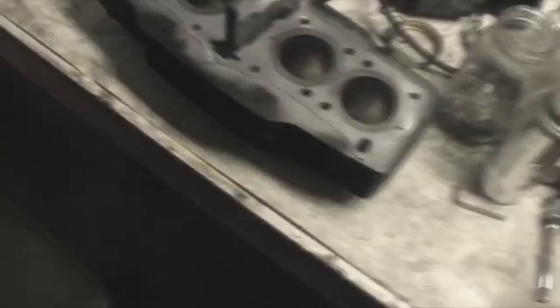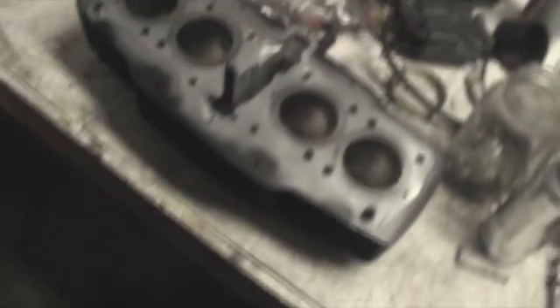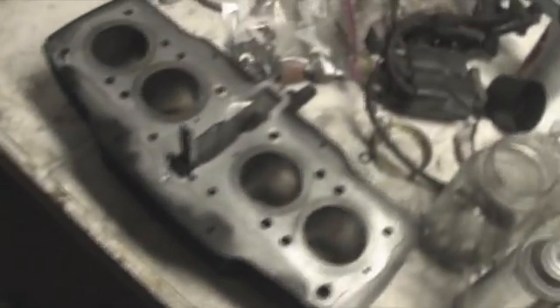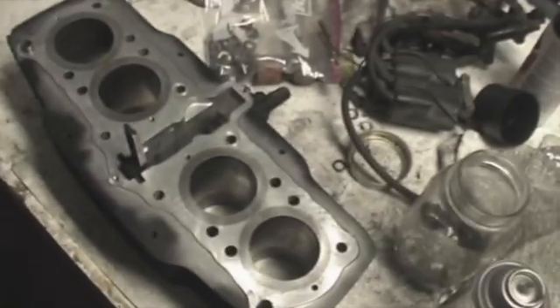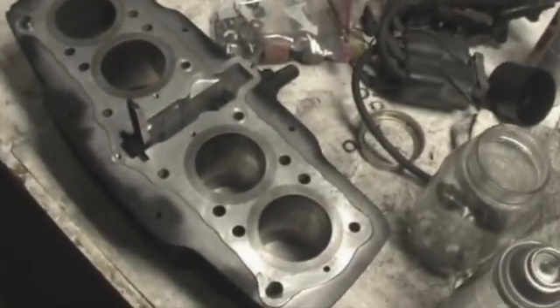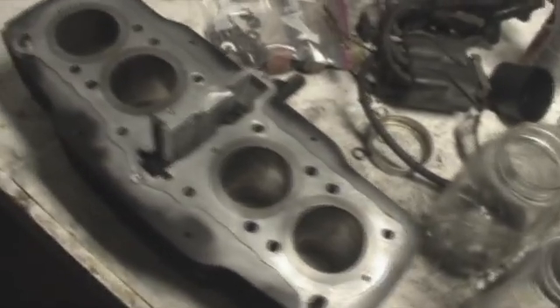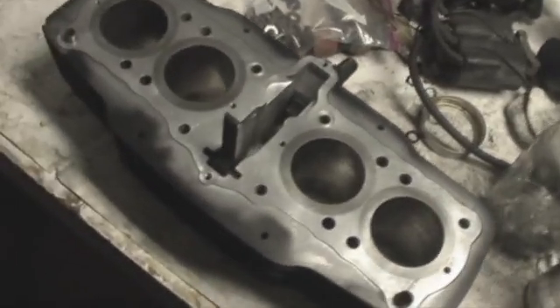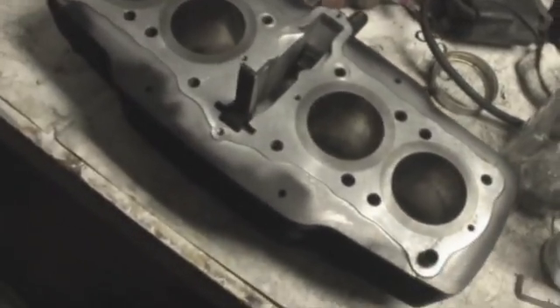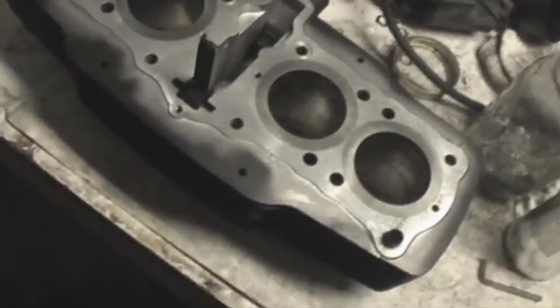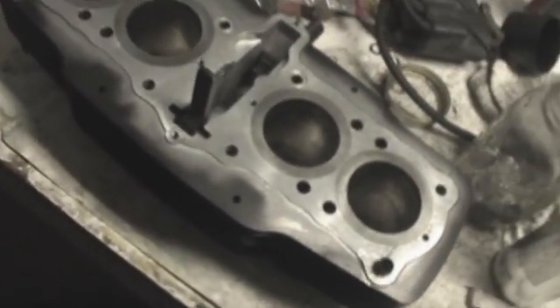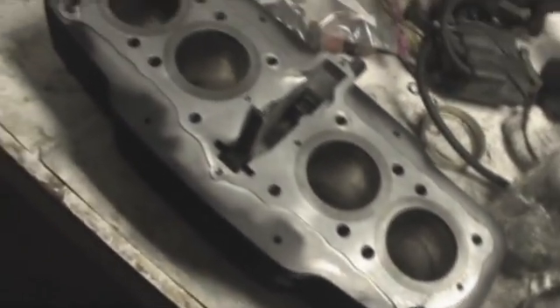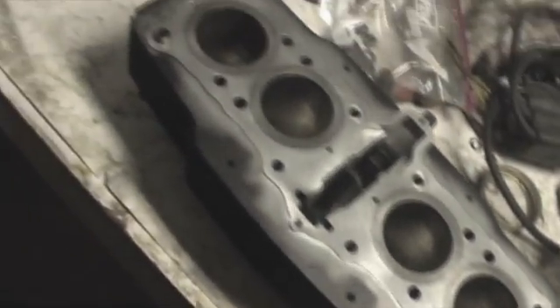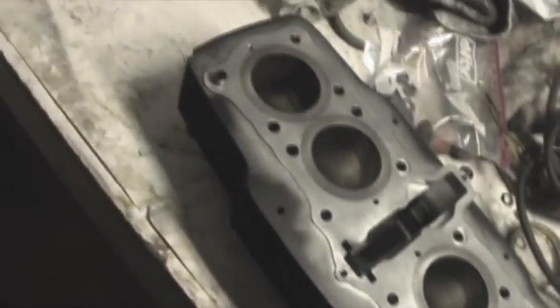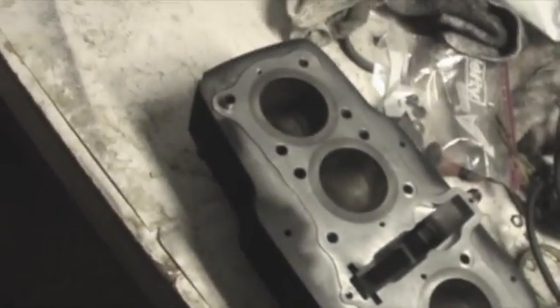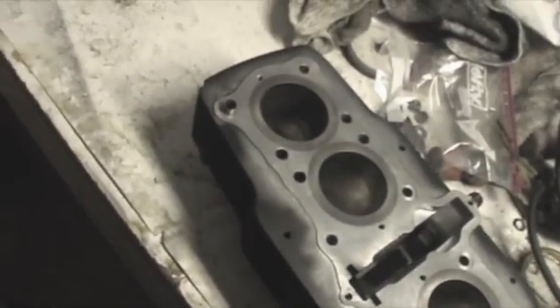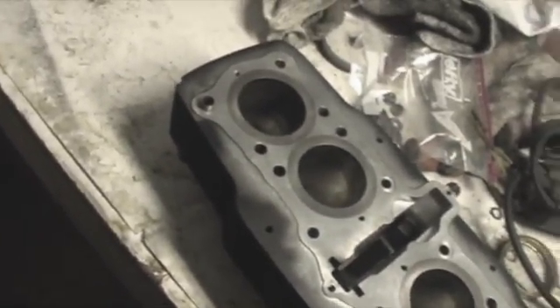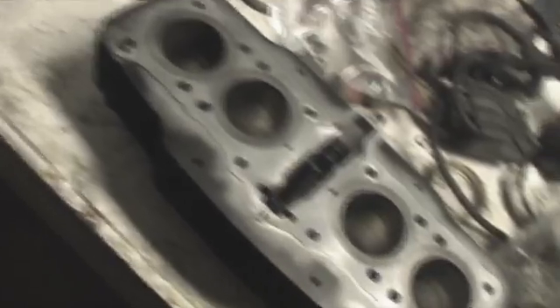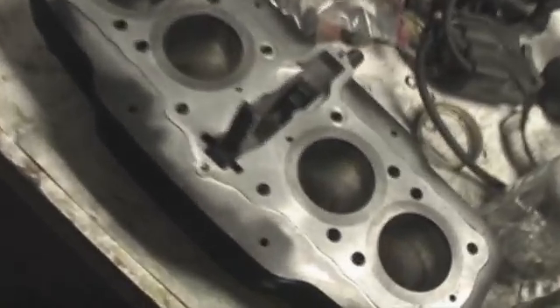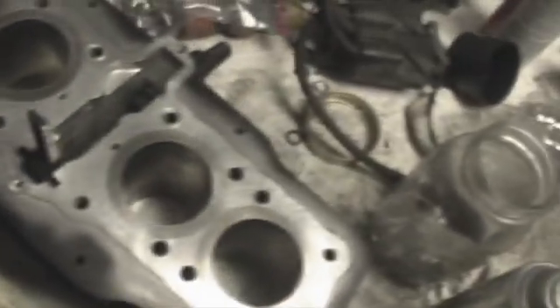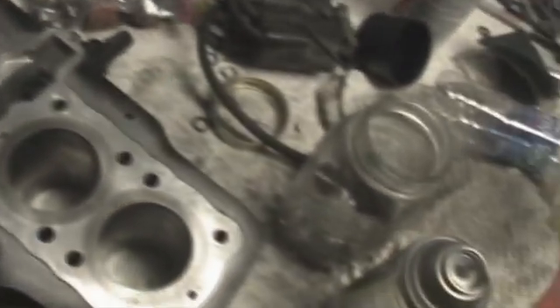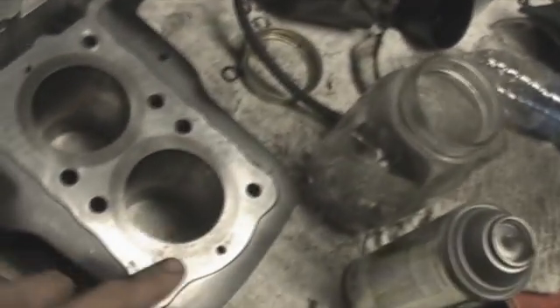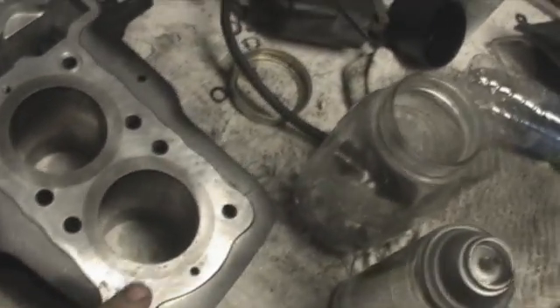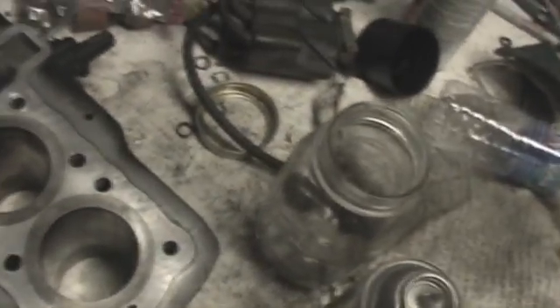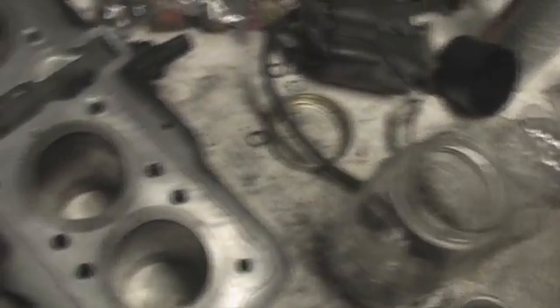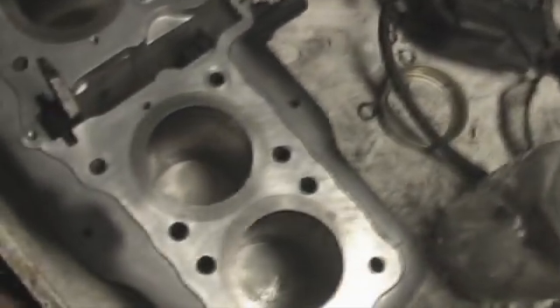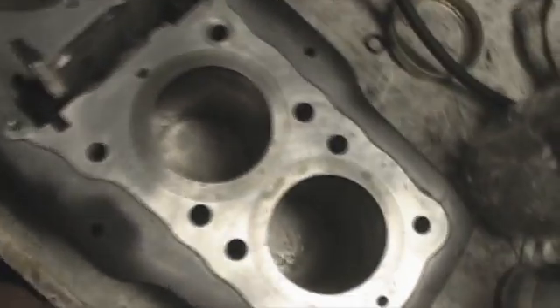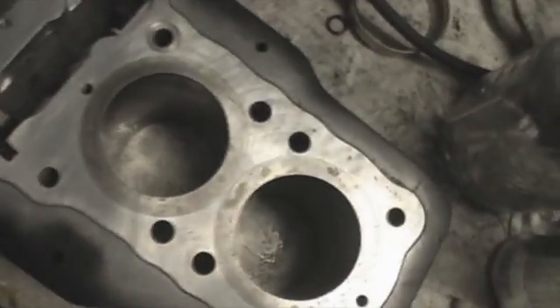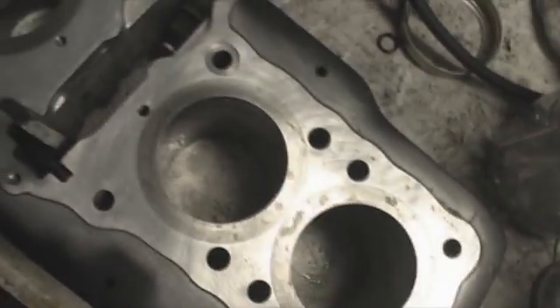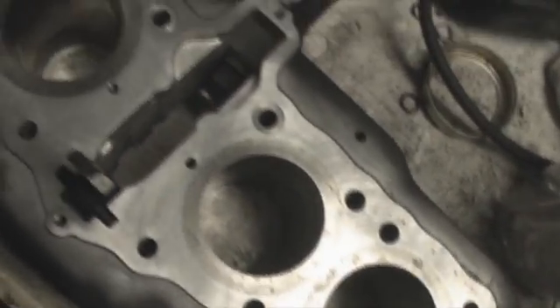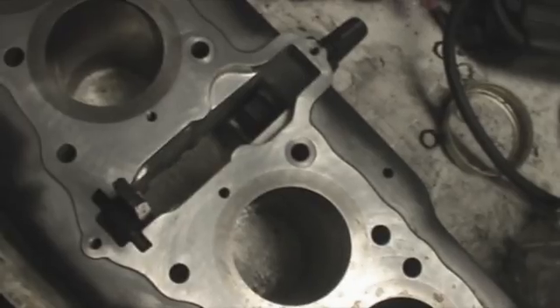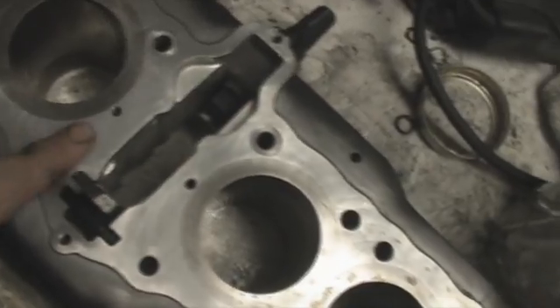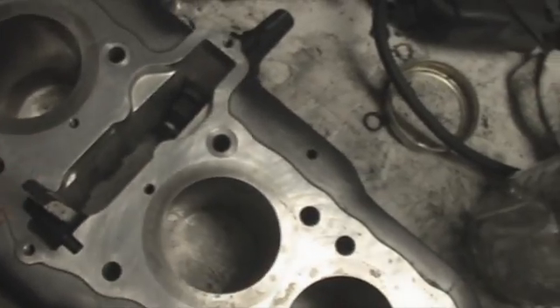Alright, so I got the jugs here. You can see my paint didn't penetrate that far in, but I don't know what you're going to do — it'll be fine. It's fine to me. So I'll clean this up a little bit.